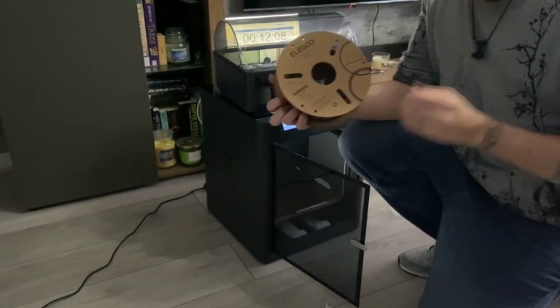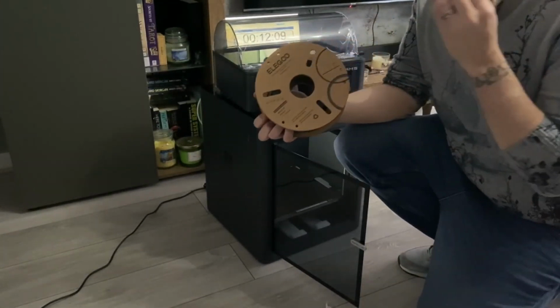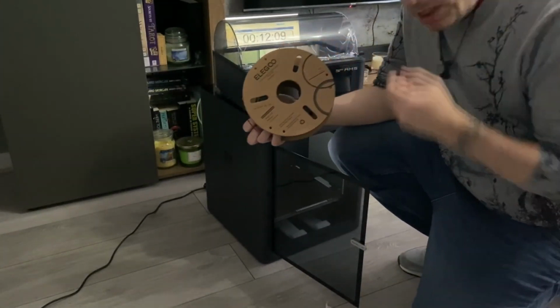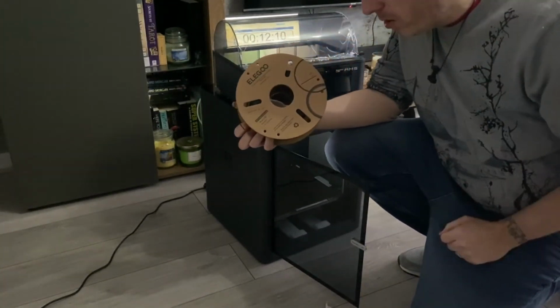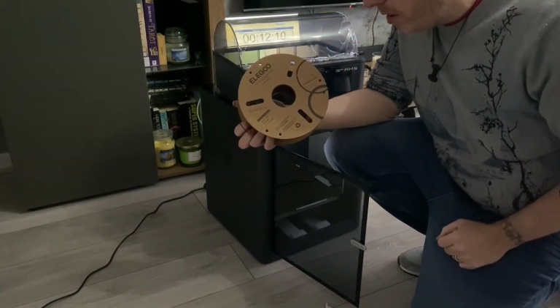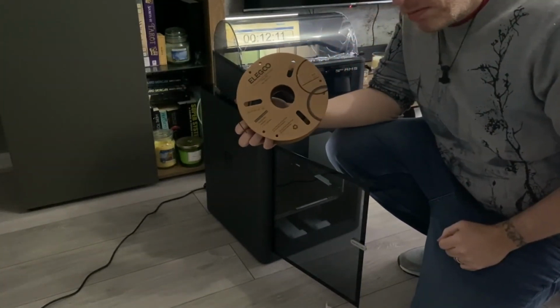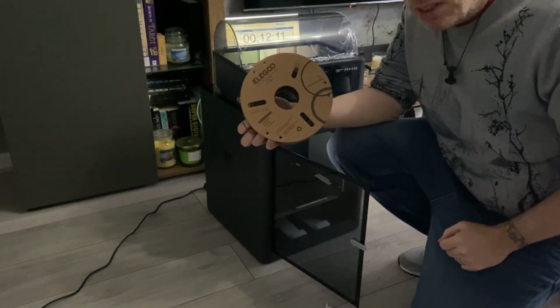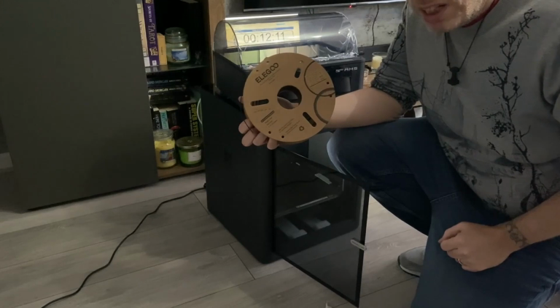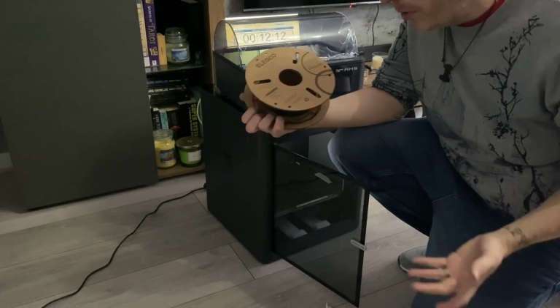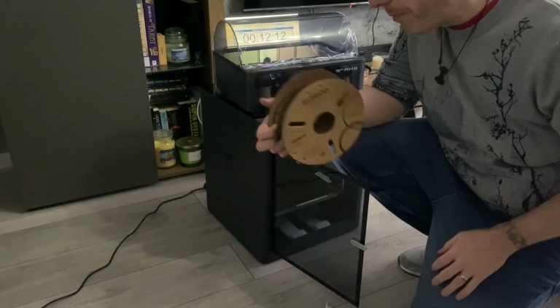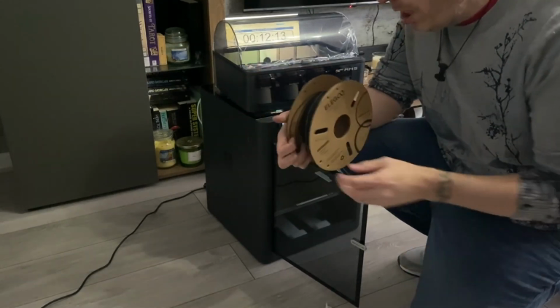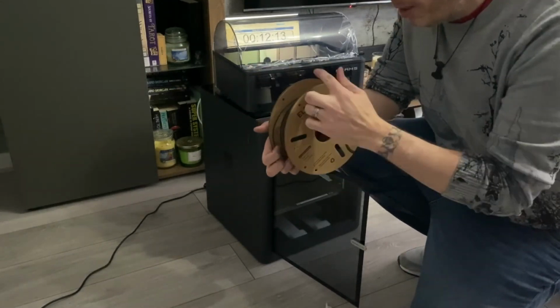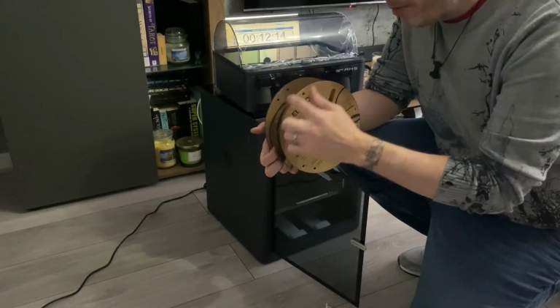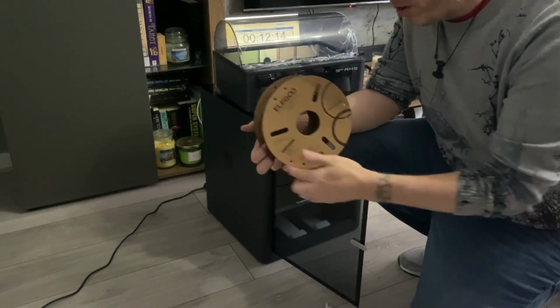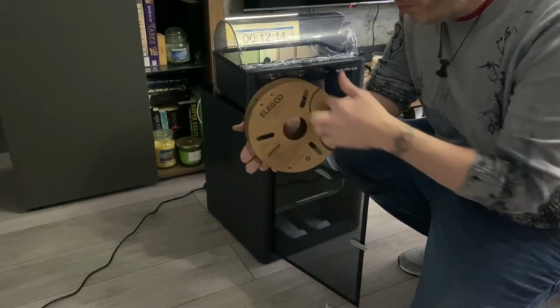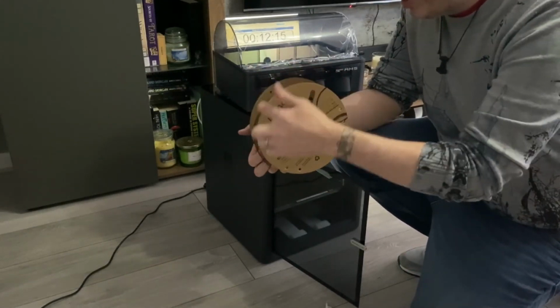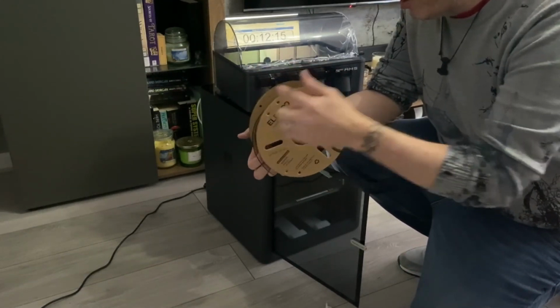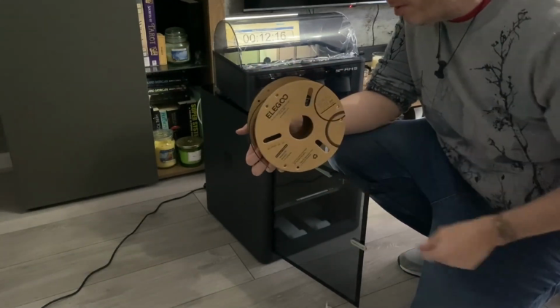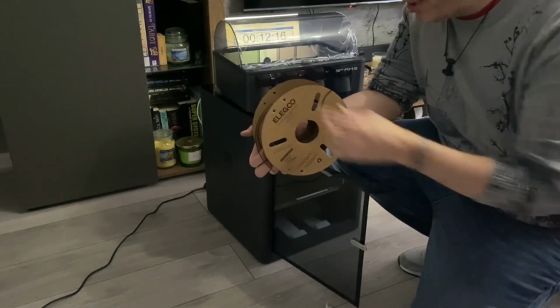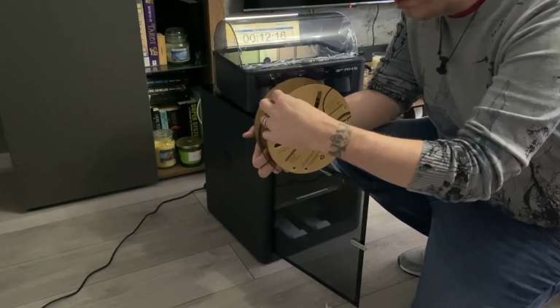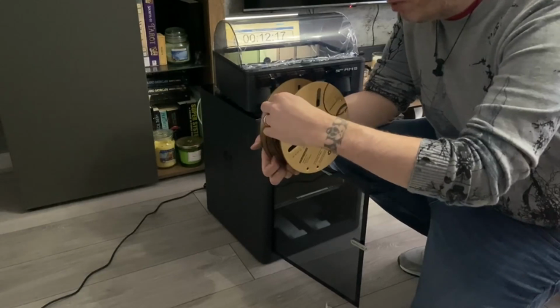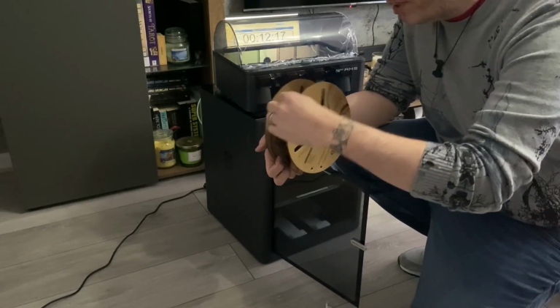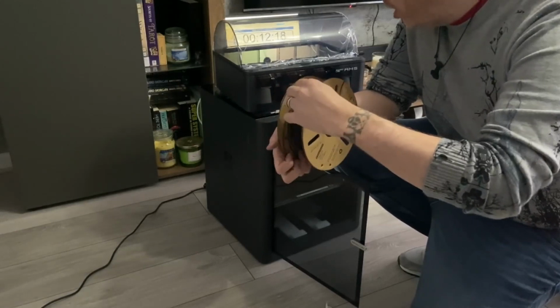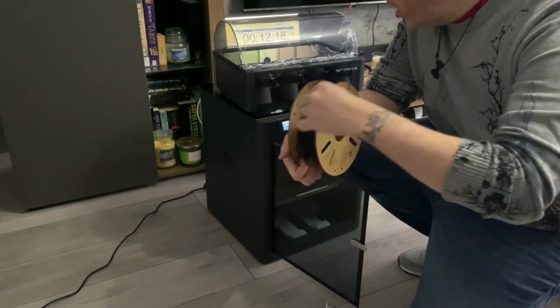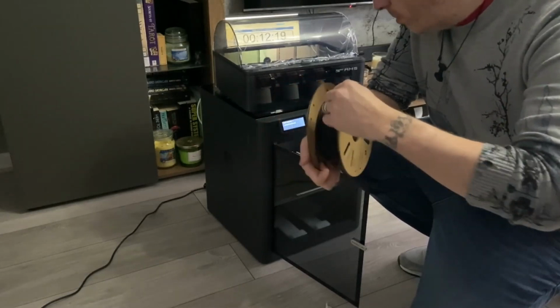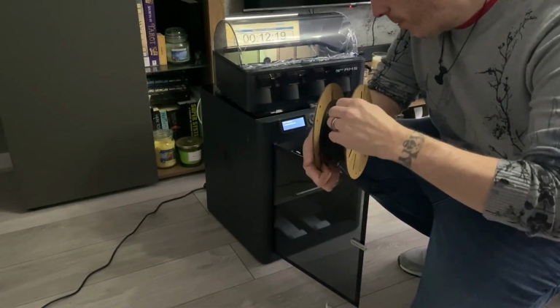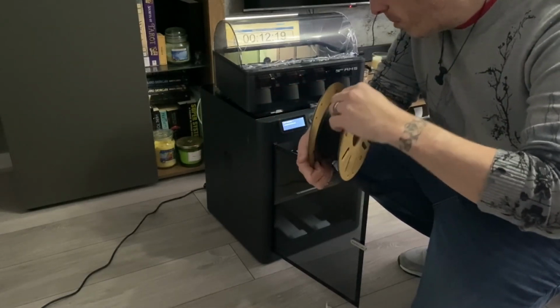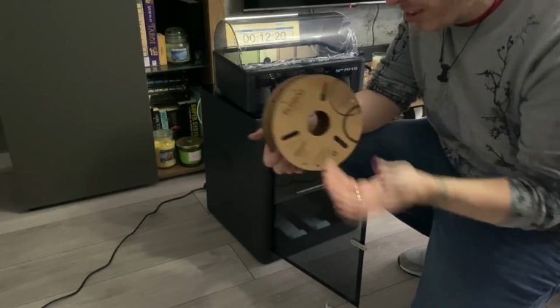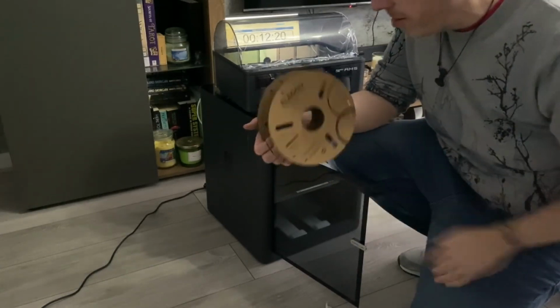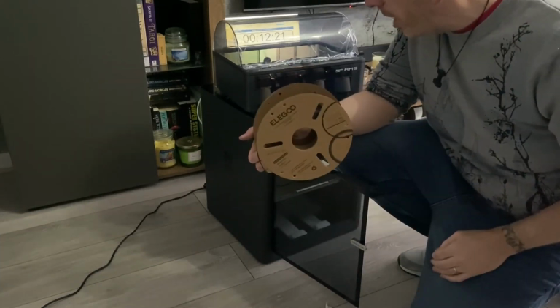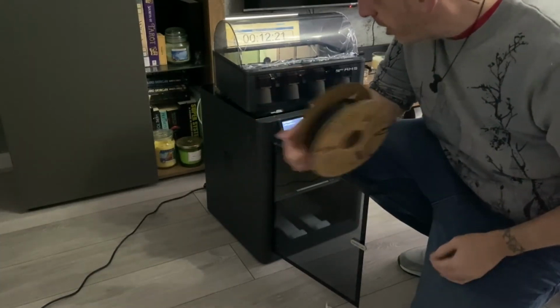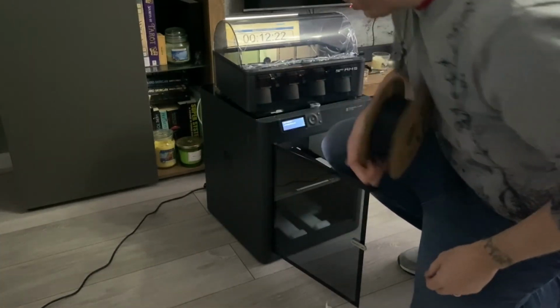A cardboard roll is normally a big no-no in the AMS, but normally if I have to use them, I'll put a bit of electrical tape around there to stop some sort of wearing away. In the interest of time, I'm not going to do it this time.